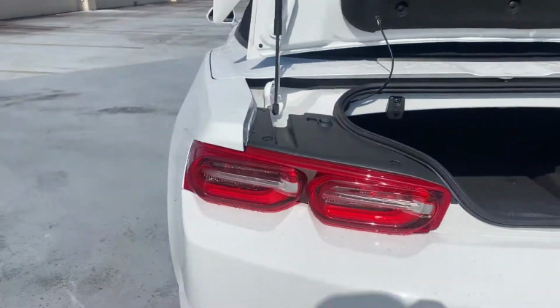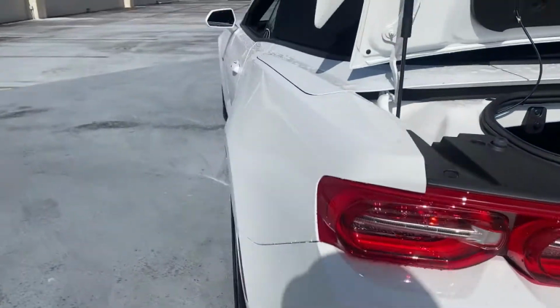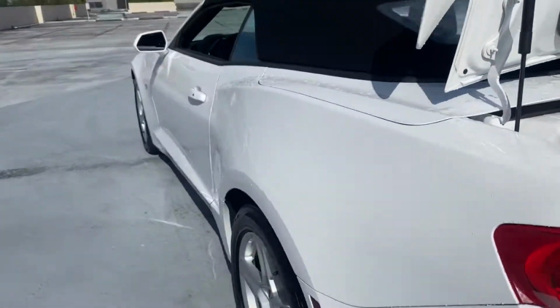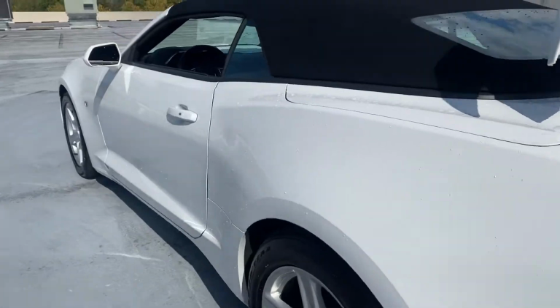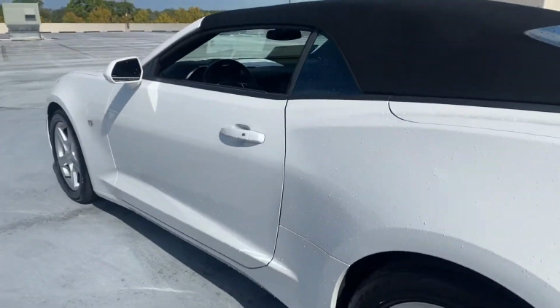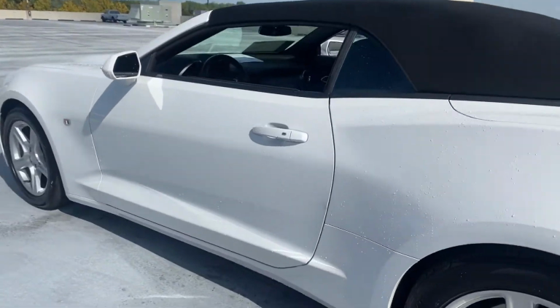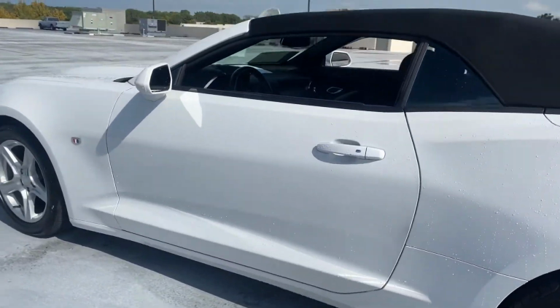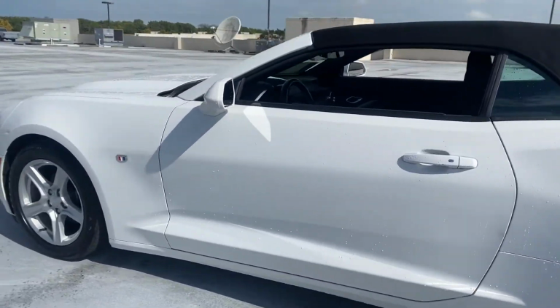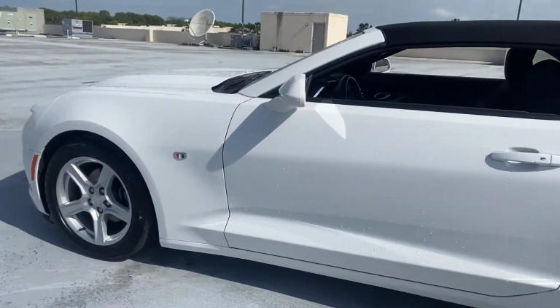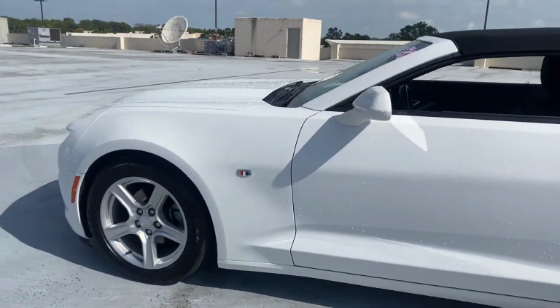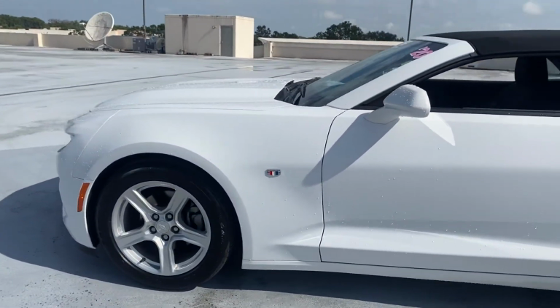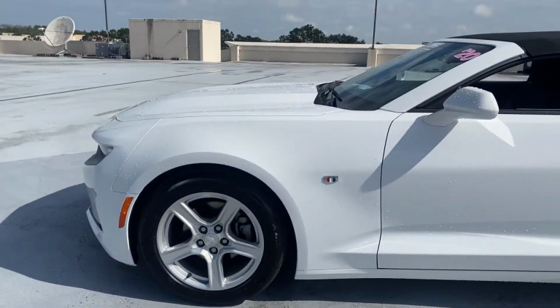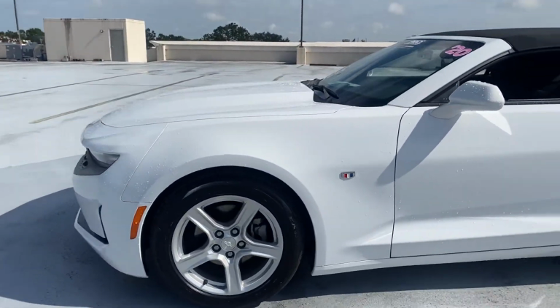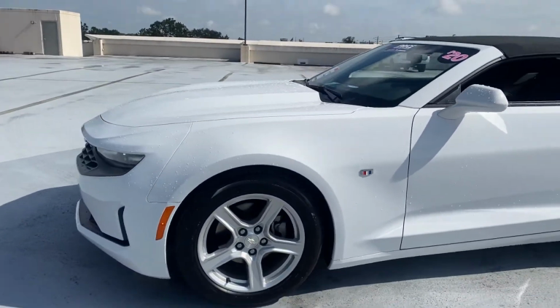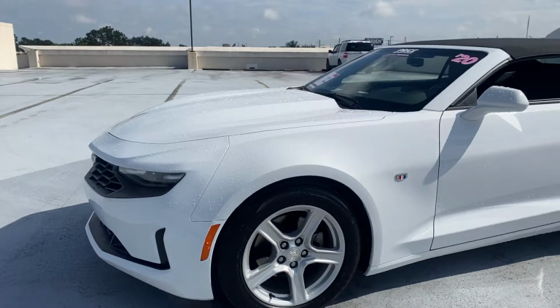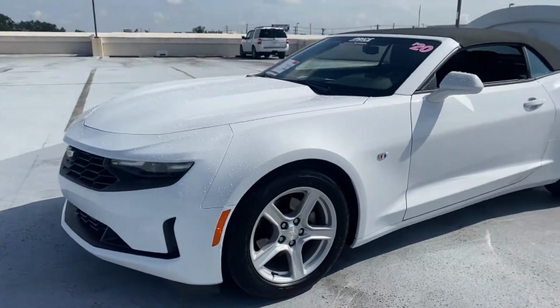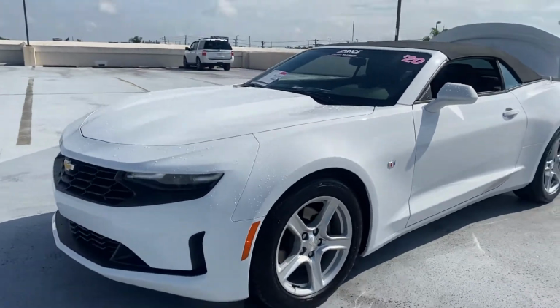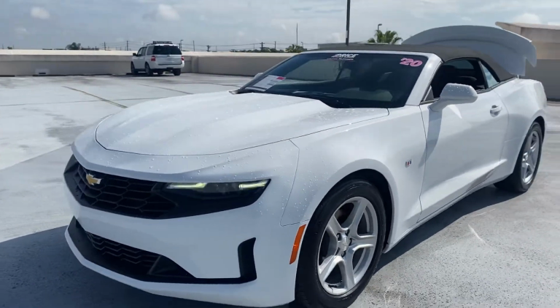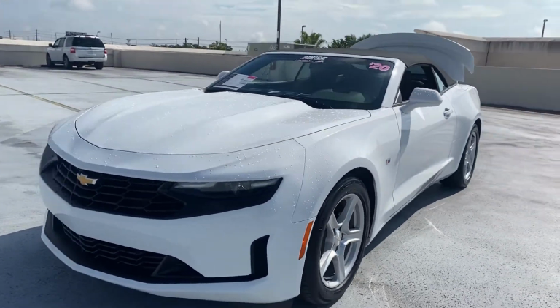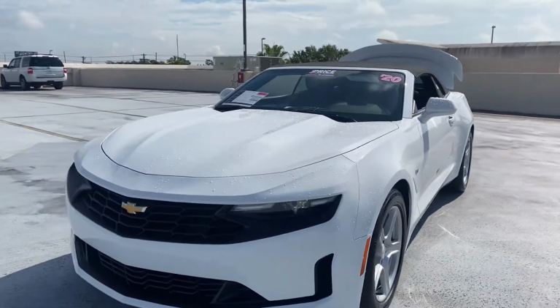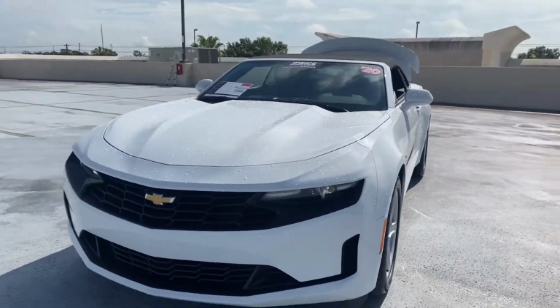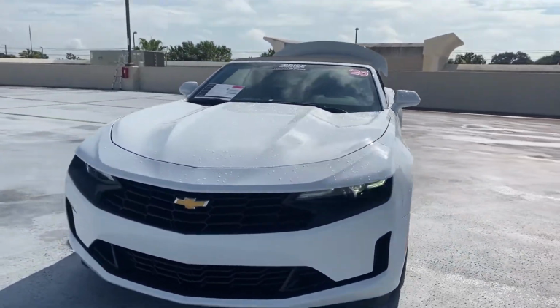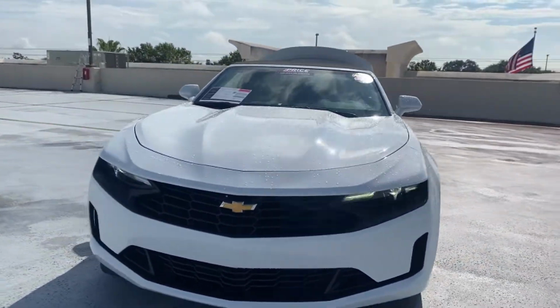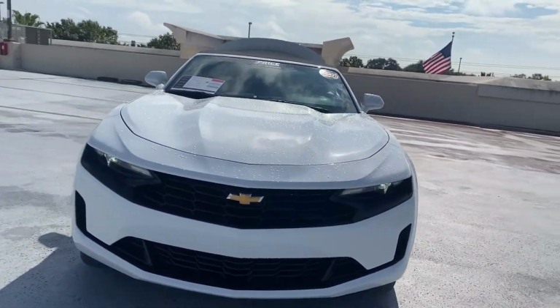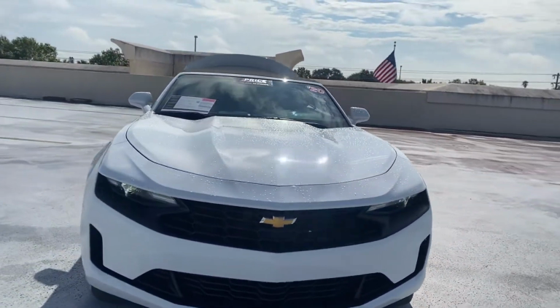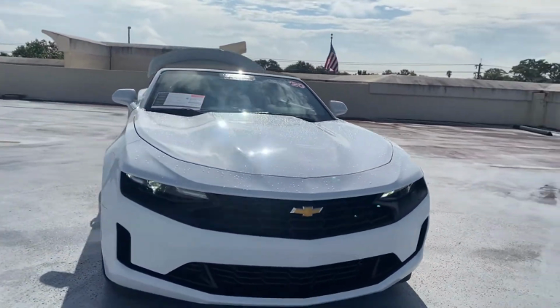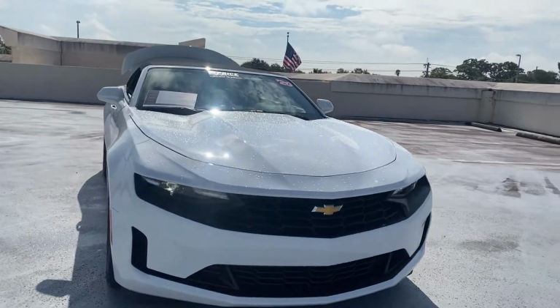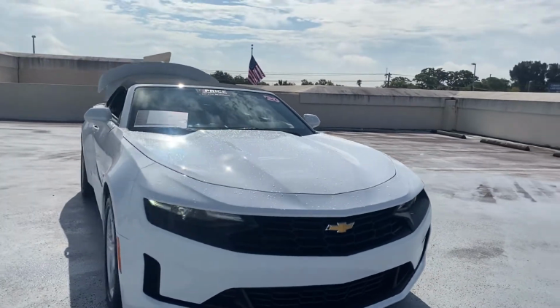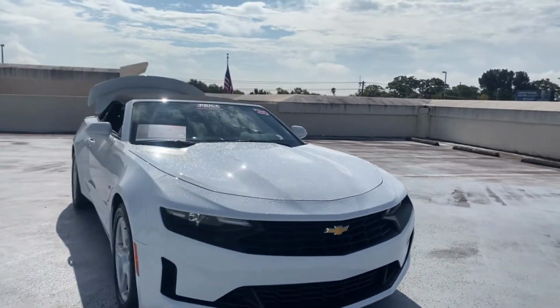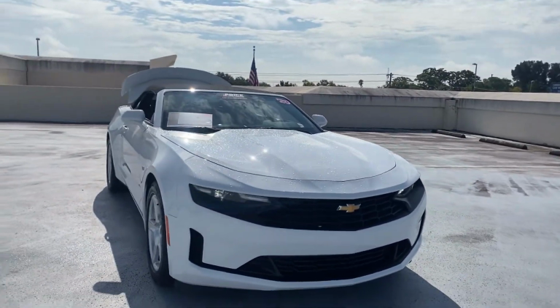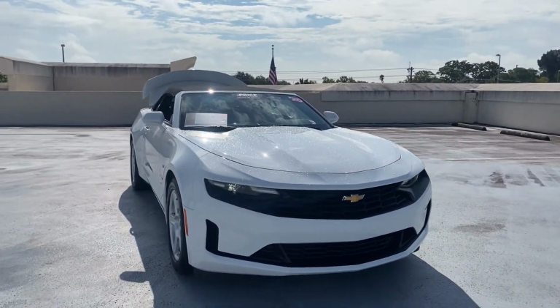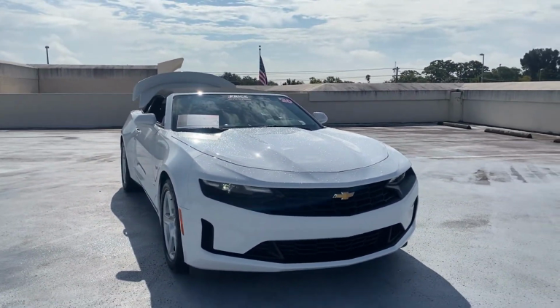This vehicle is powered by a 3.6 liter V6 engine, so it's got power. And like all pre-owned vehicles at AutoNation Cadillac, it has a five-day, 250 mile money back guarantee.